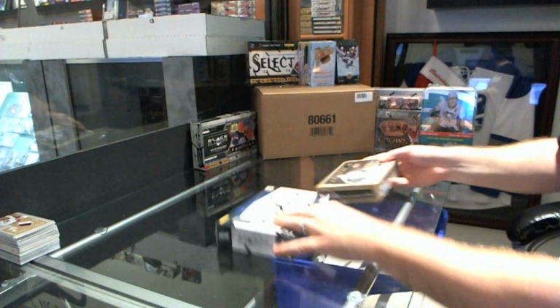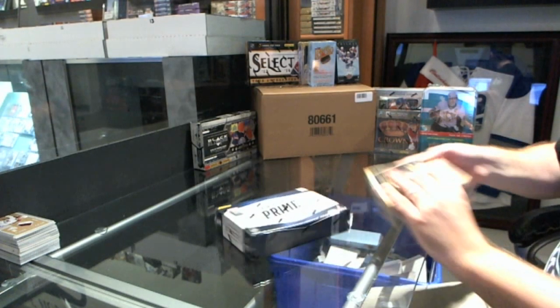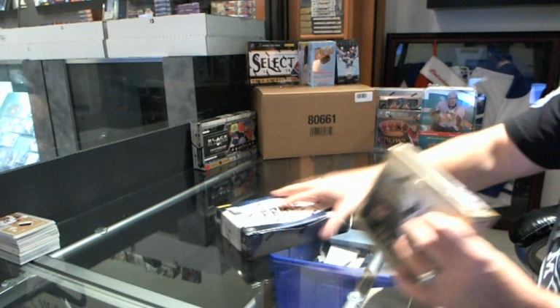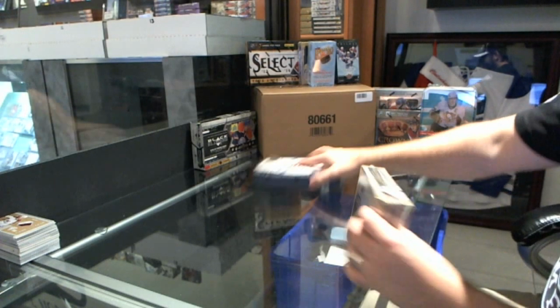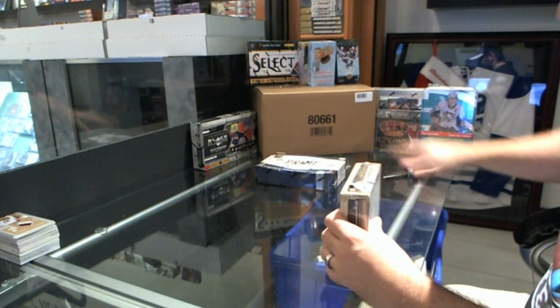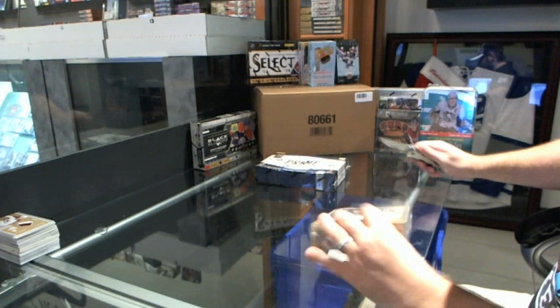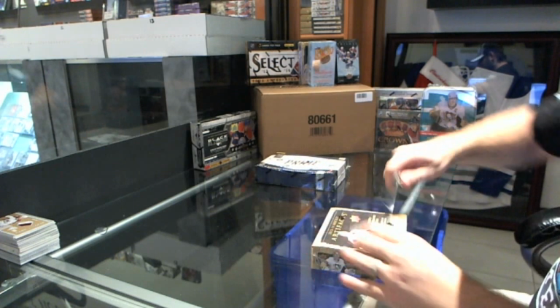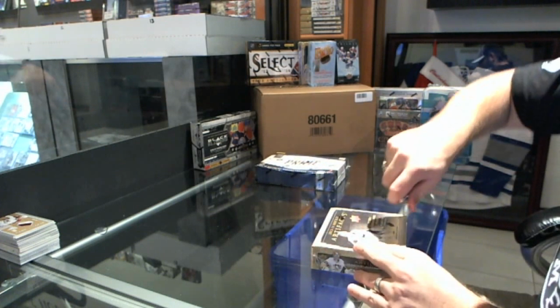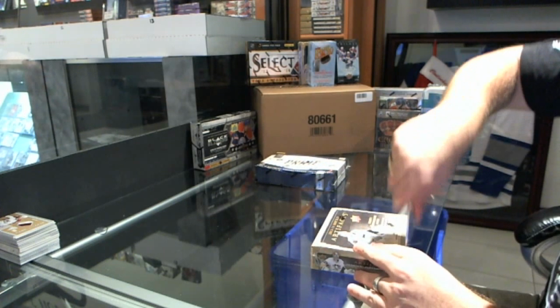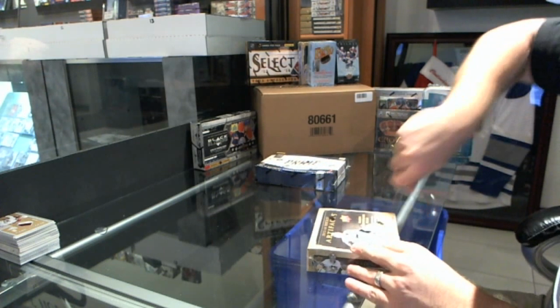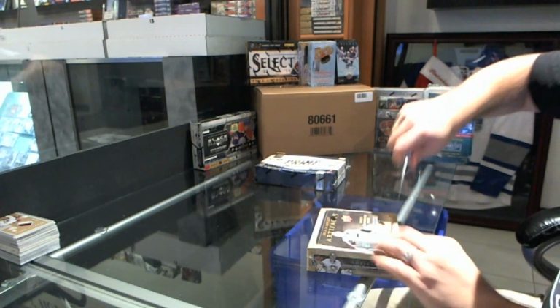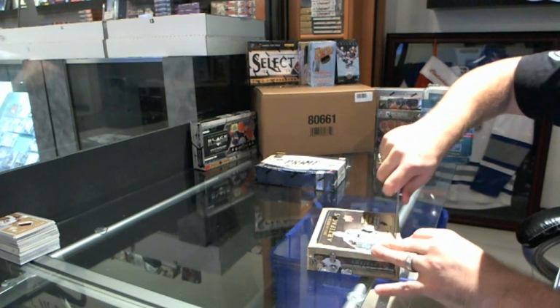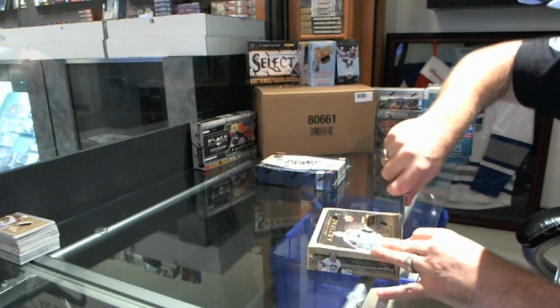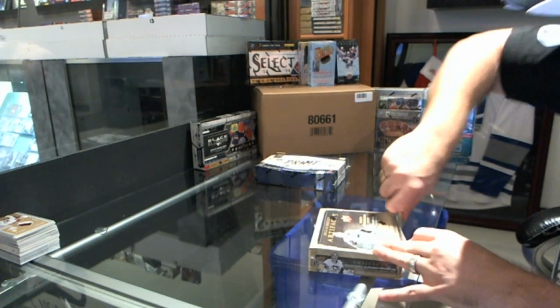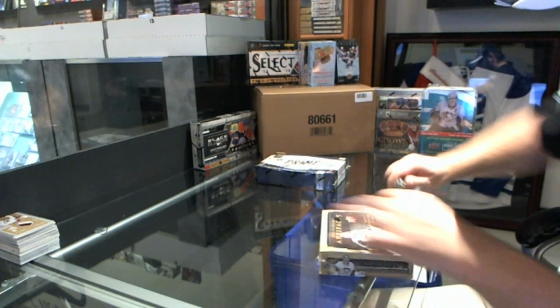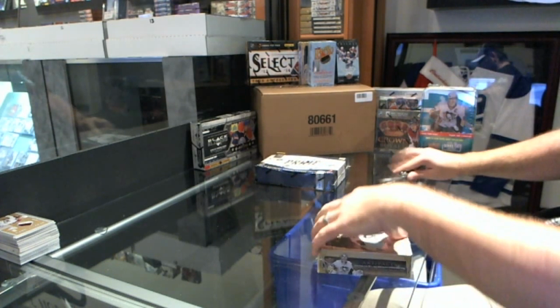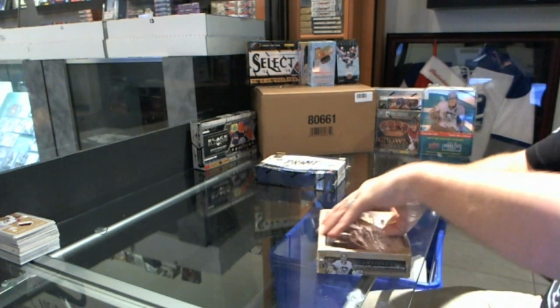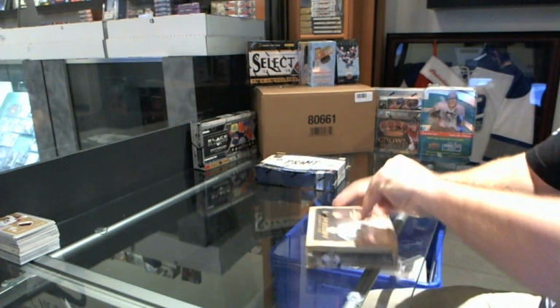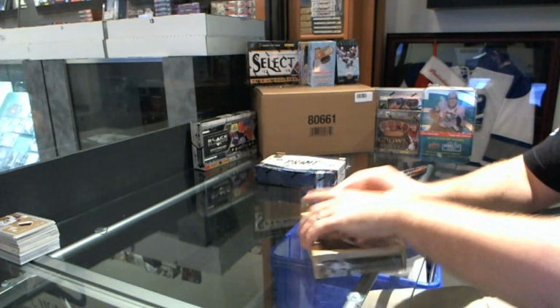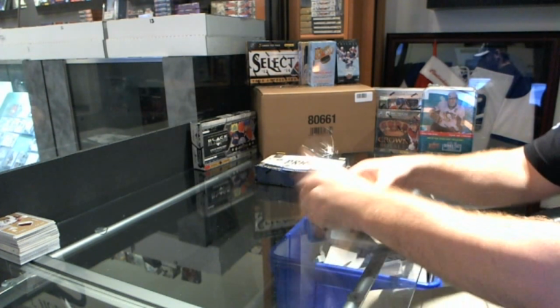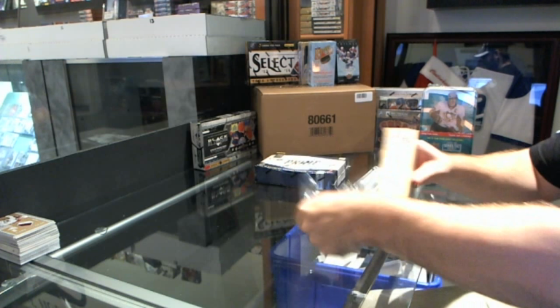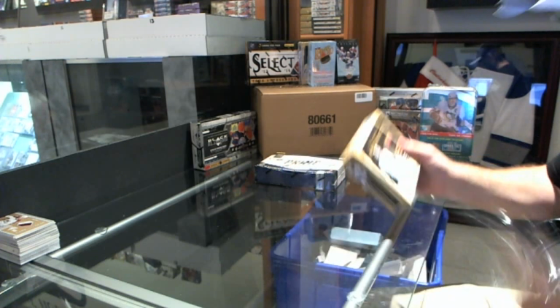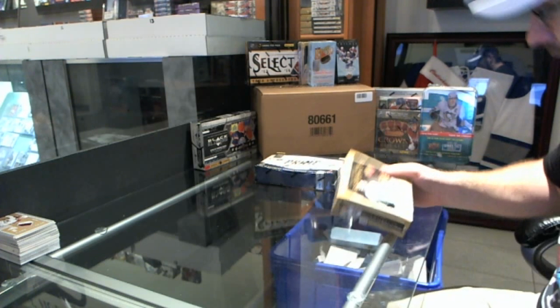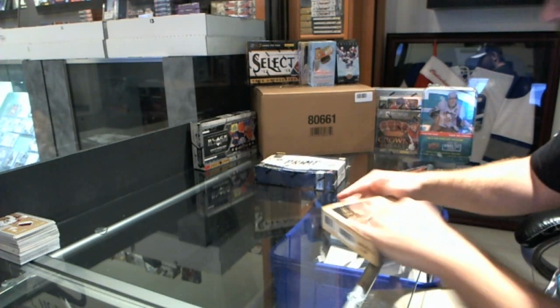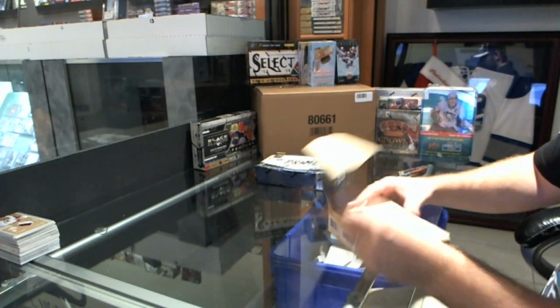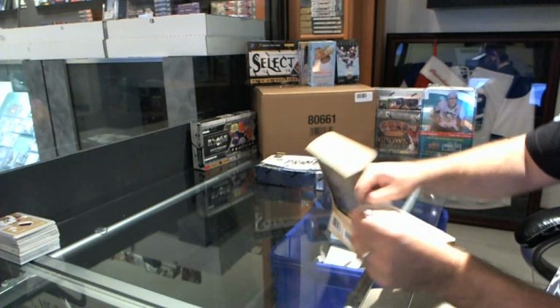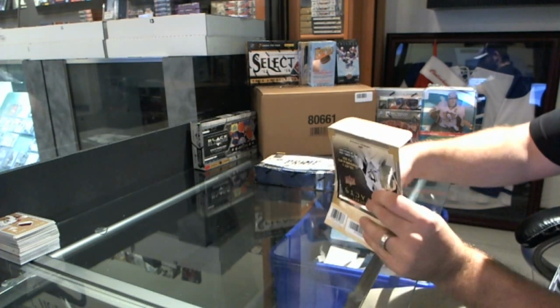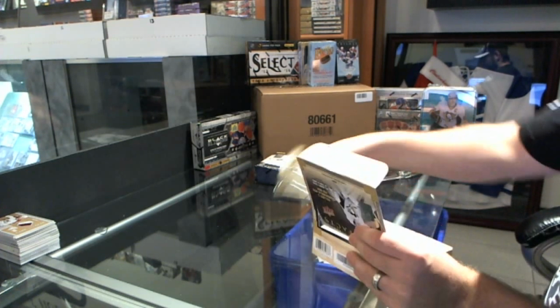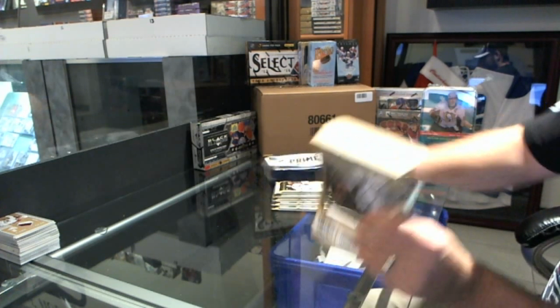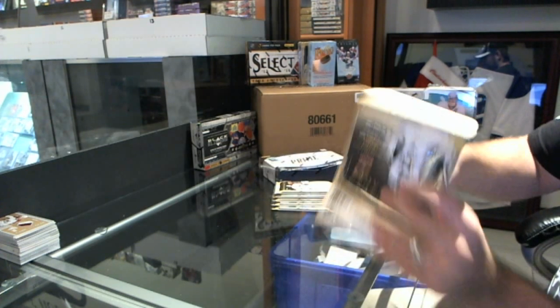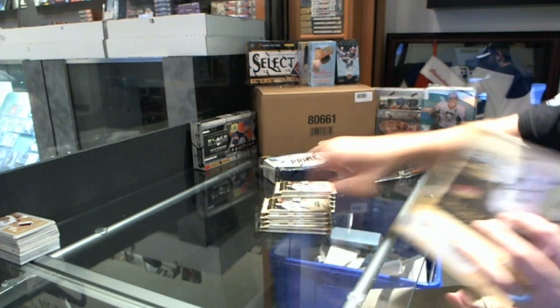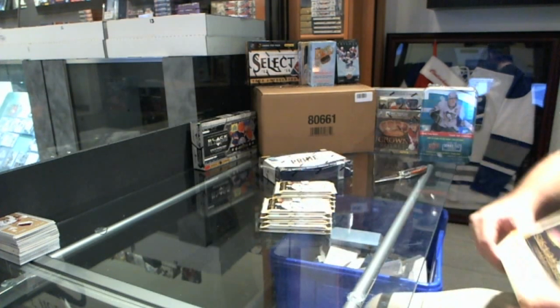Finishing off C&C Group Break number 2676. We've got a 1314 Artifacts and a 1213 Panini Prime.